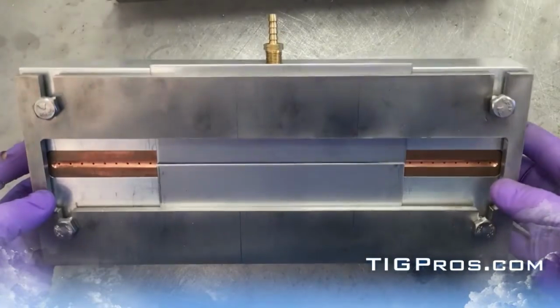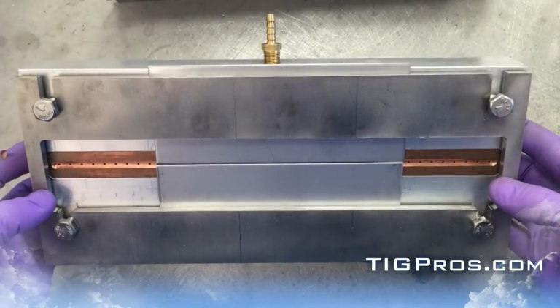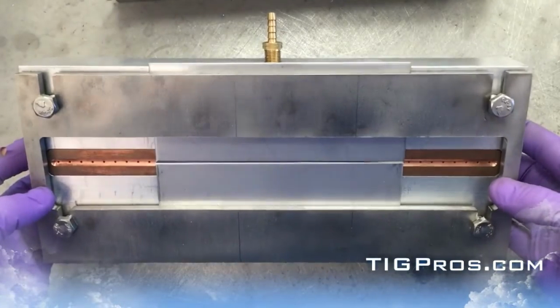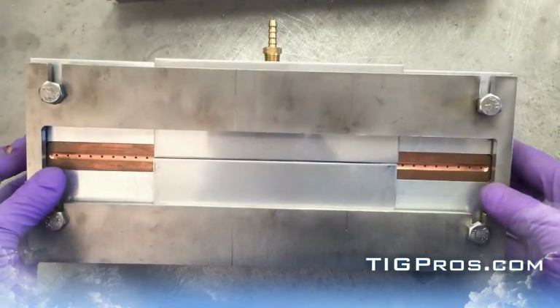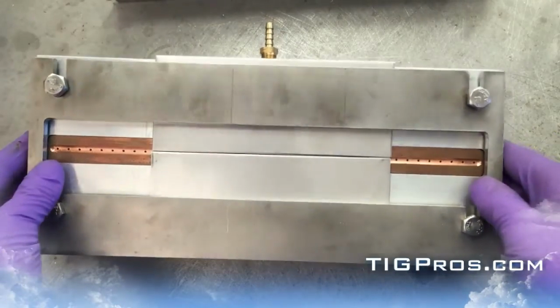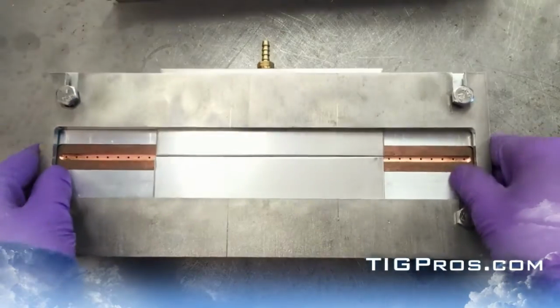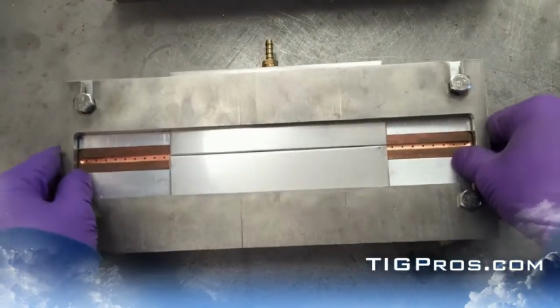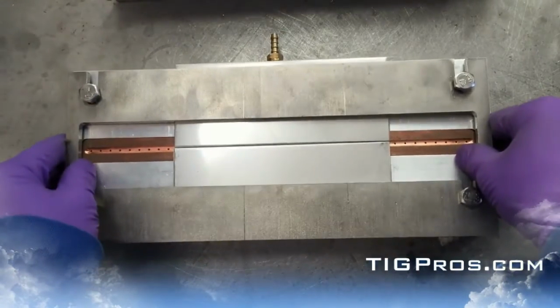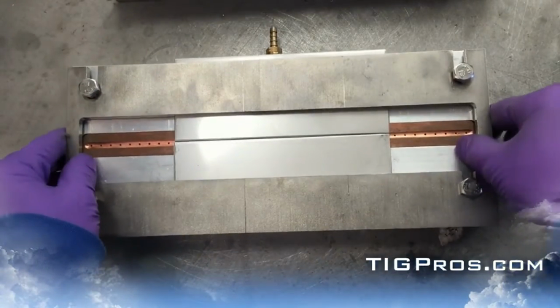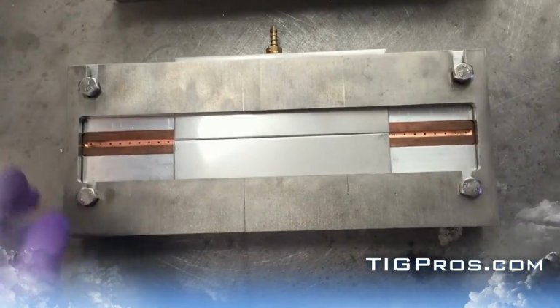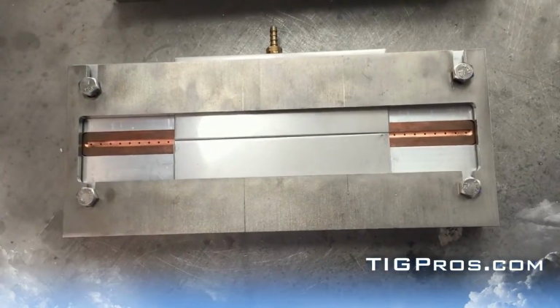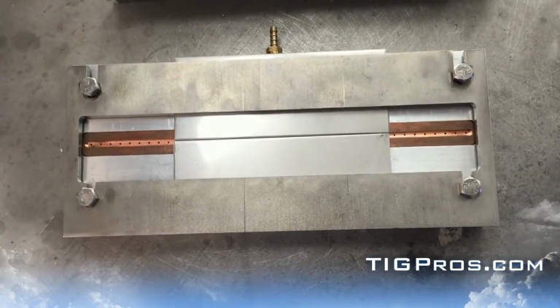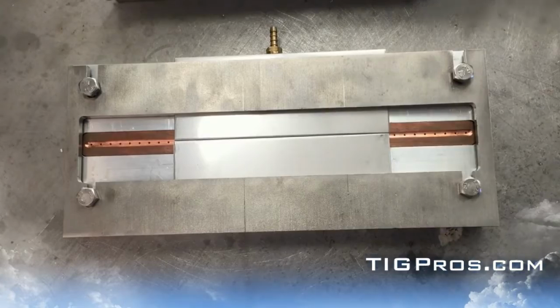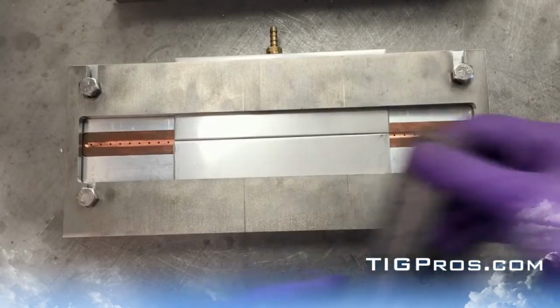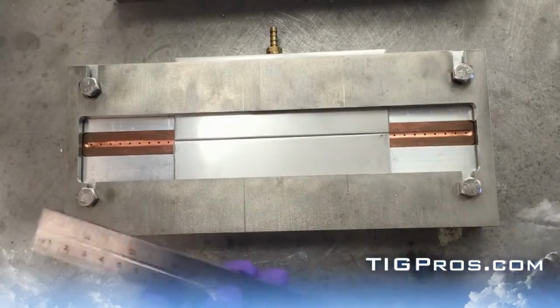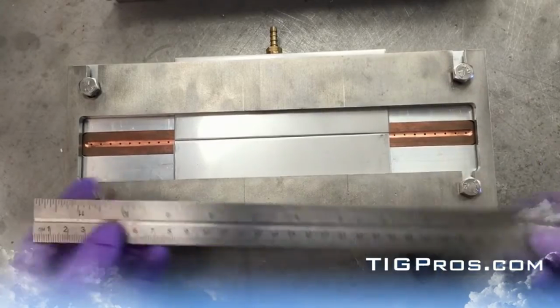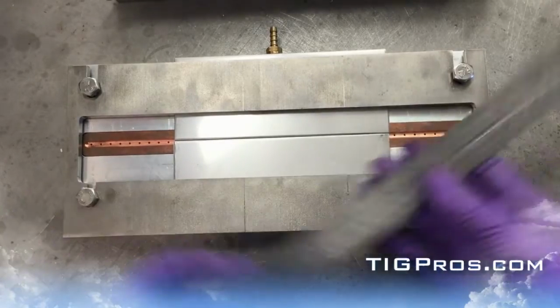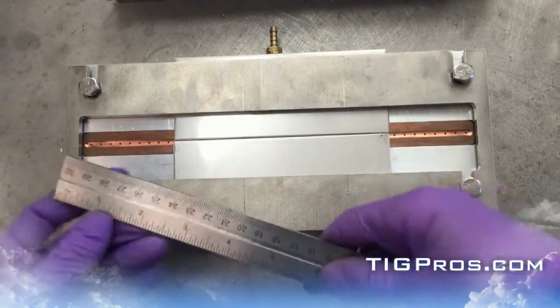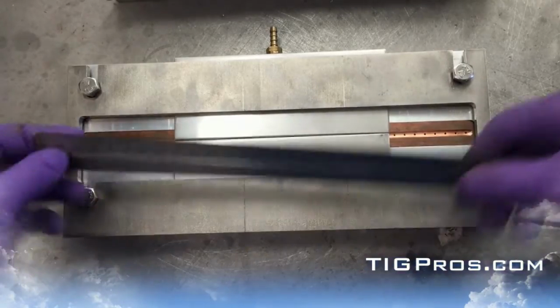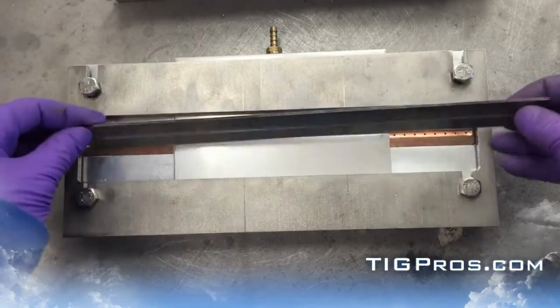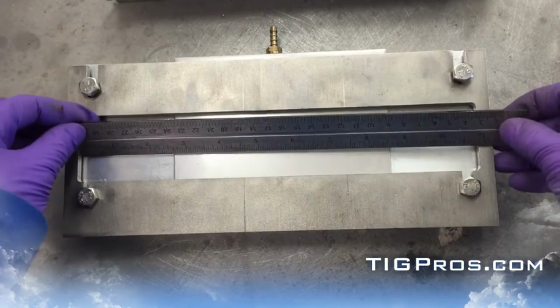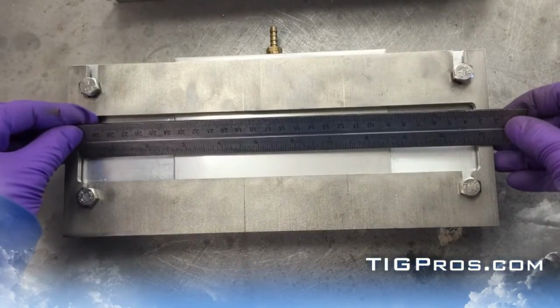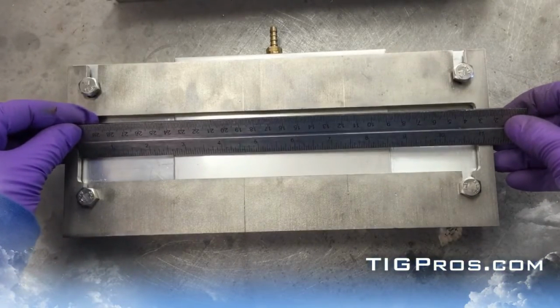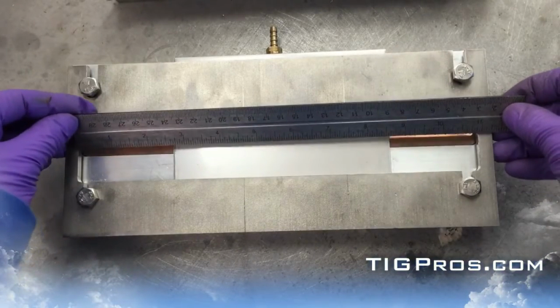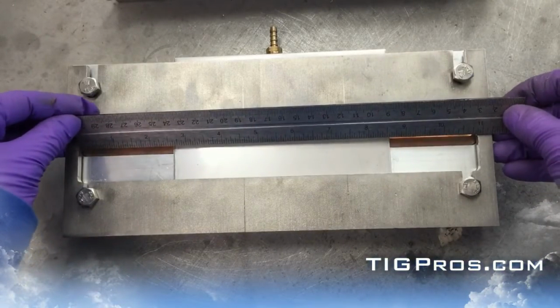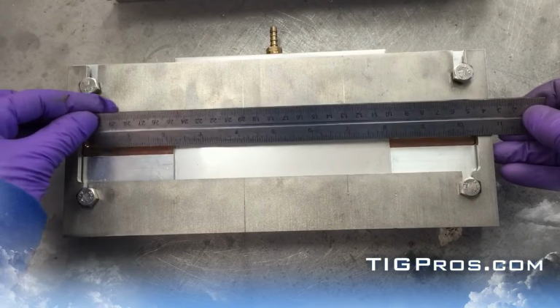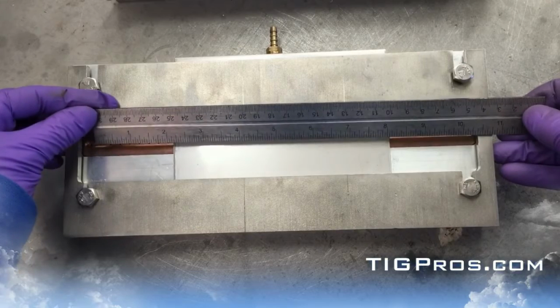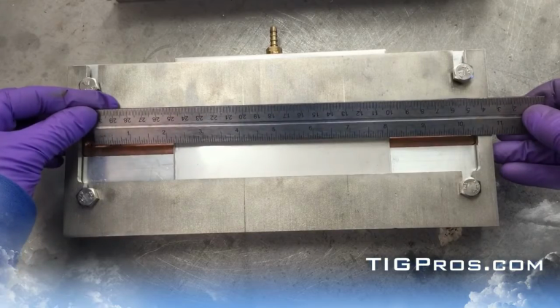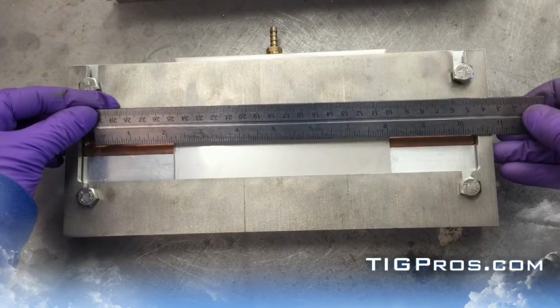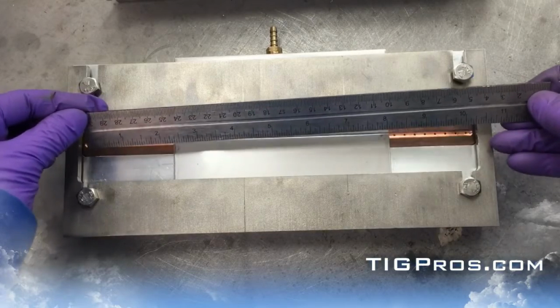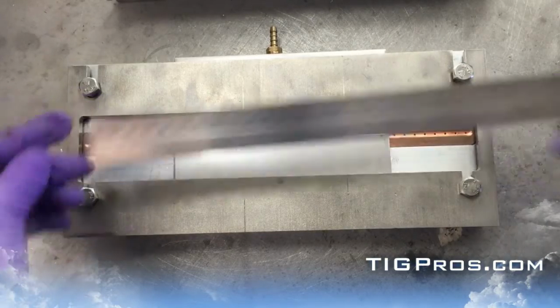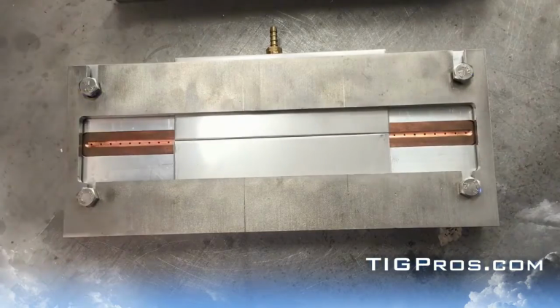There's one port in the back for argon or helium. You've got easily 10 inches of welding area there.